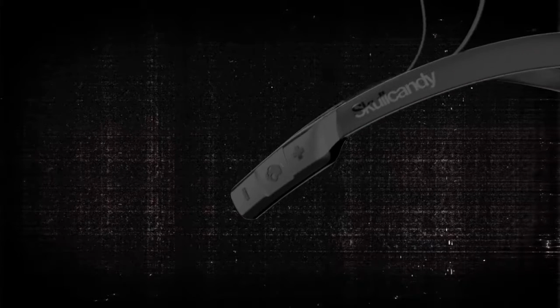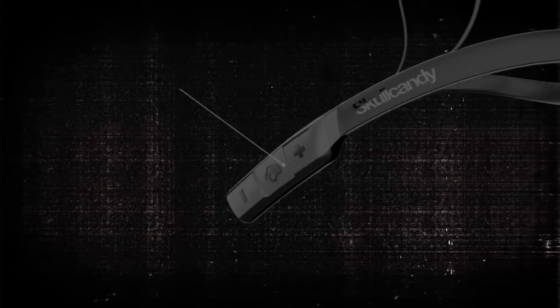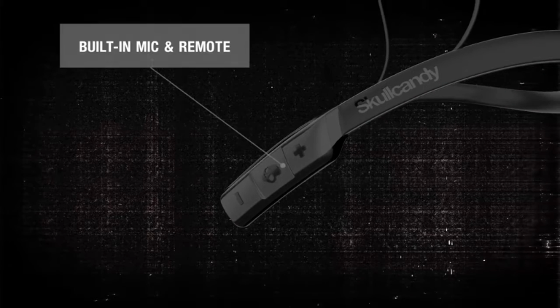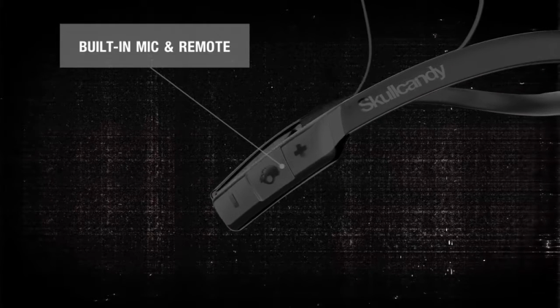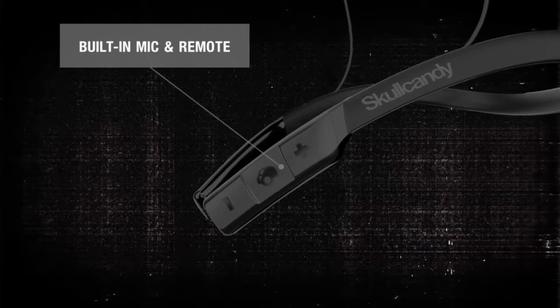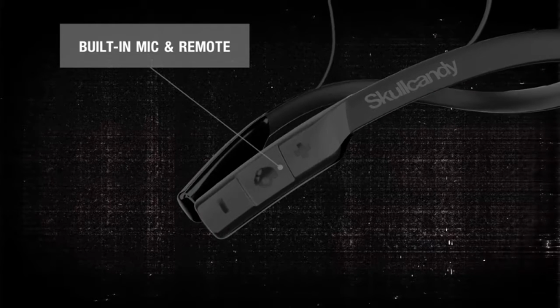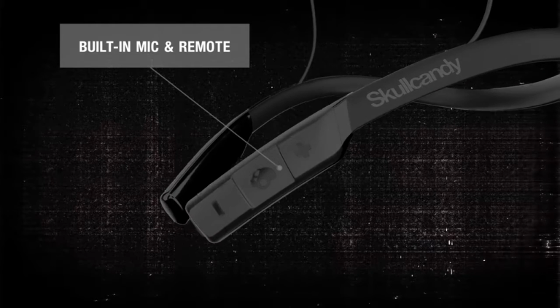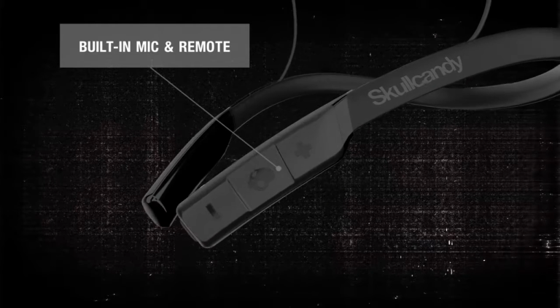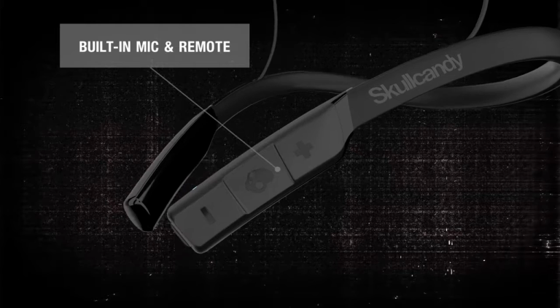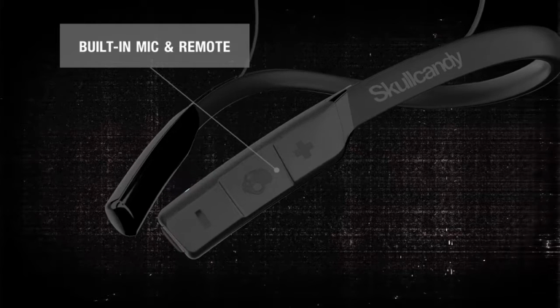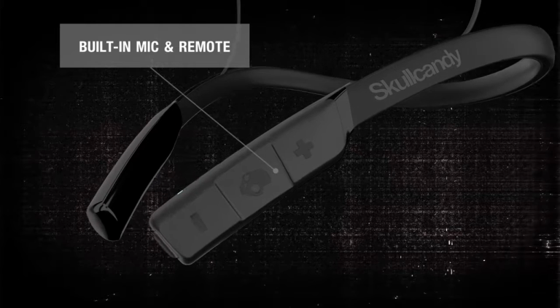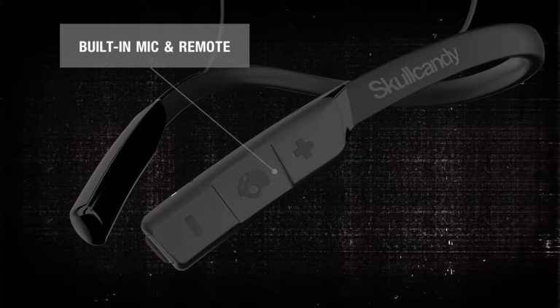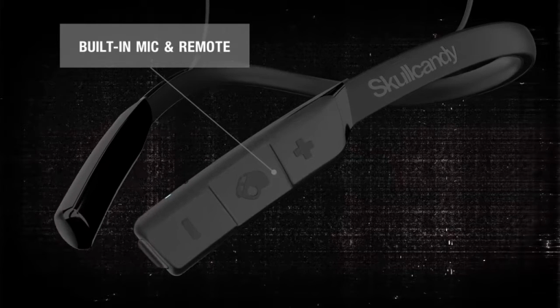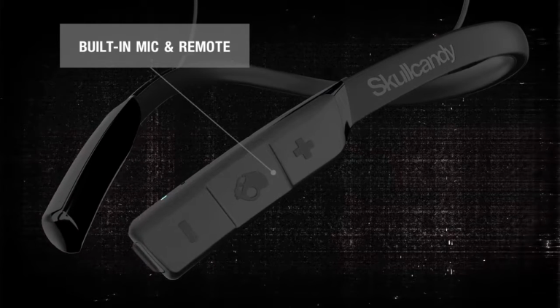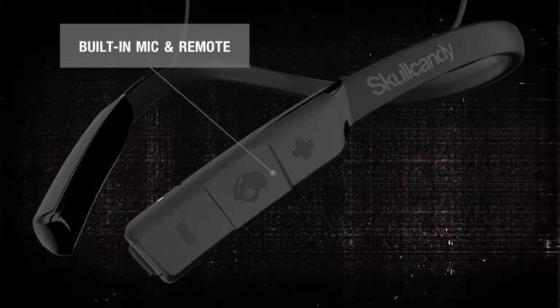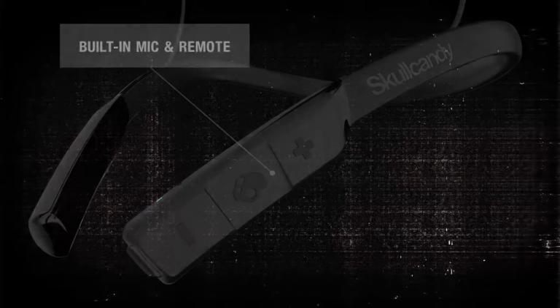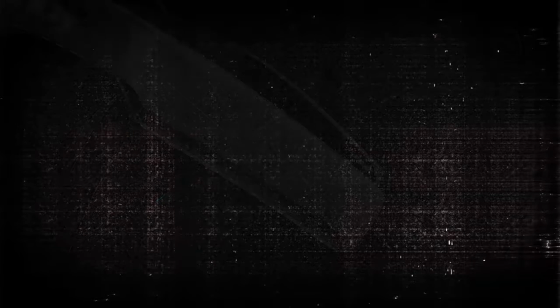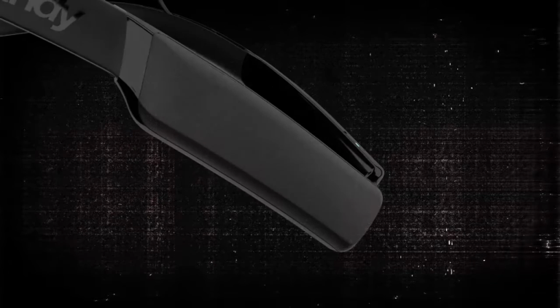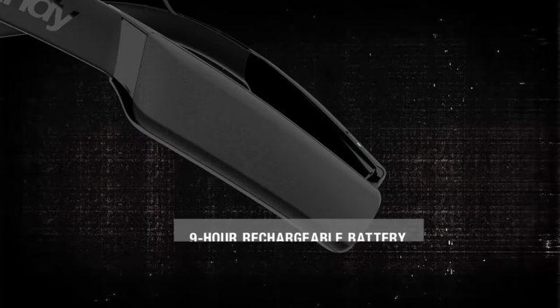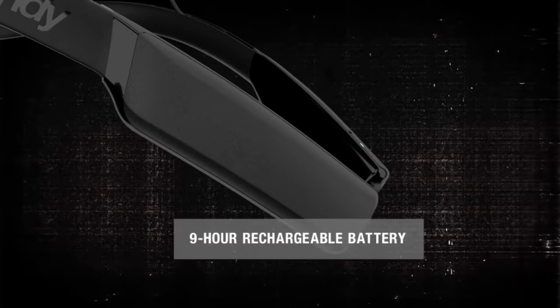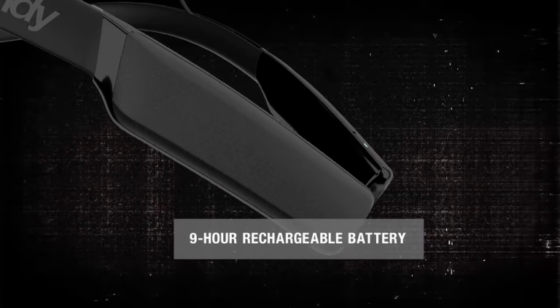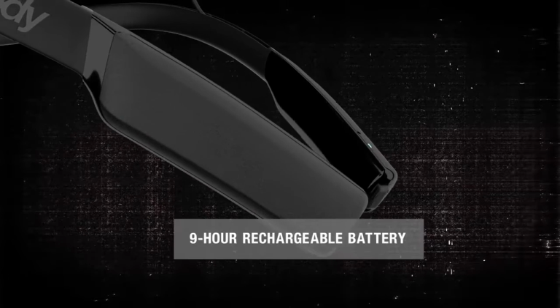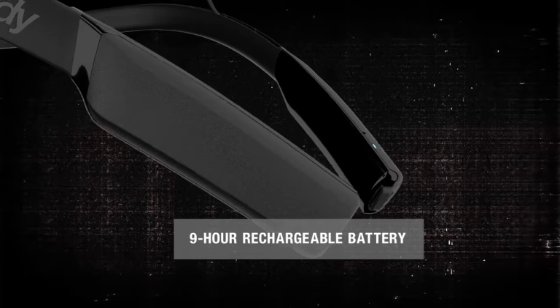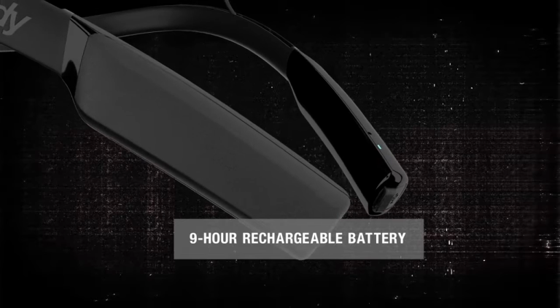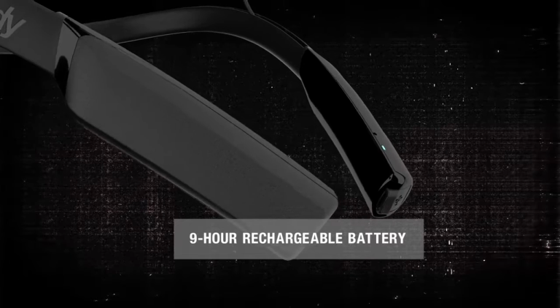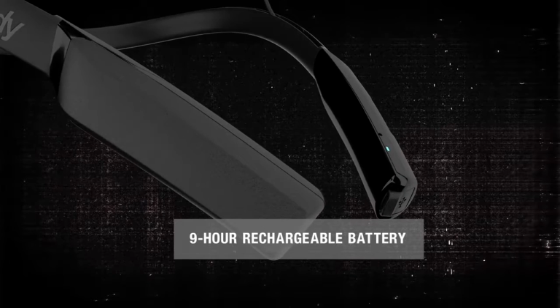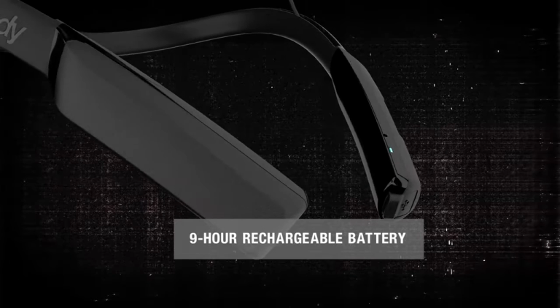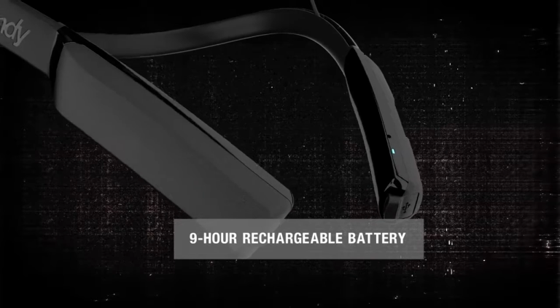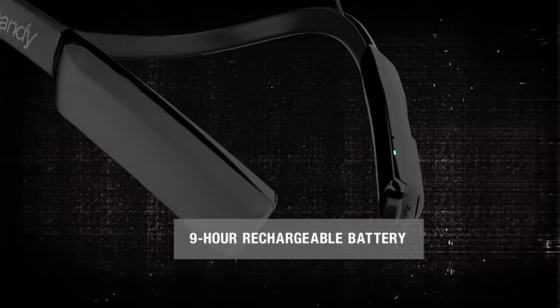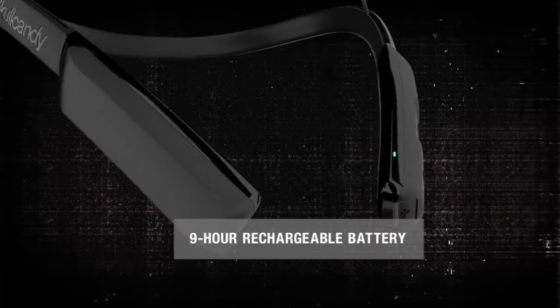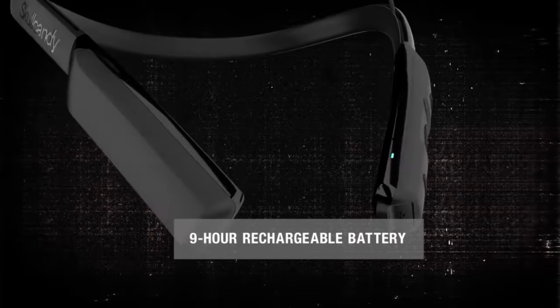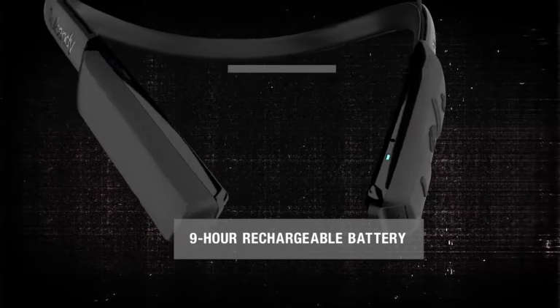The built-in mic and remote with call, track, and volume control will keep you in command of music and calls. For longer runs and uninterrupted reps, Method Wireless packs up to 9 long hours of battery life.